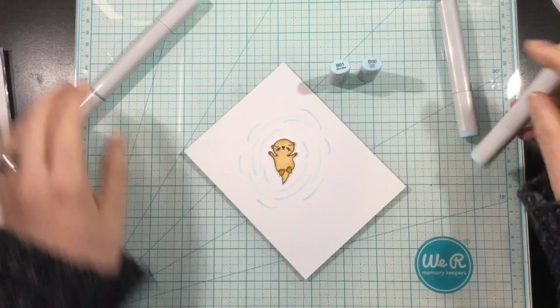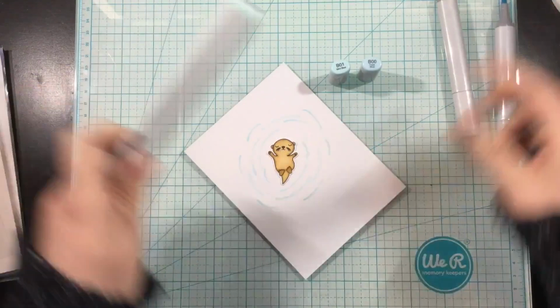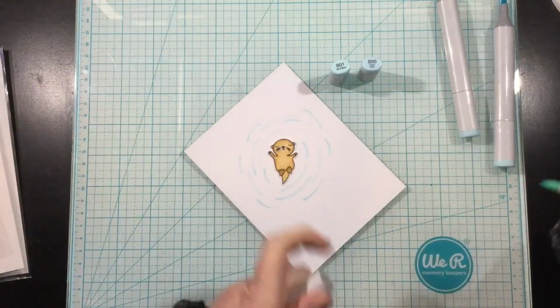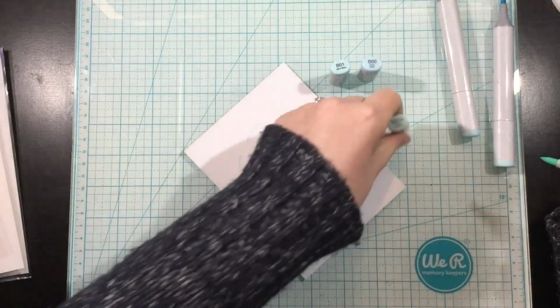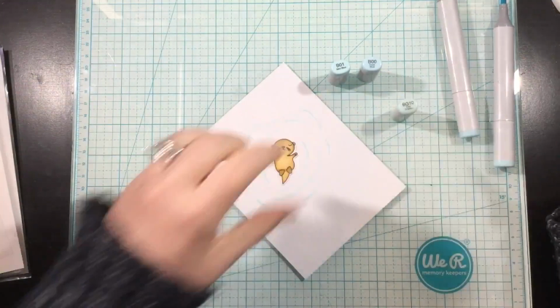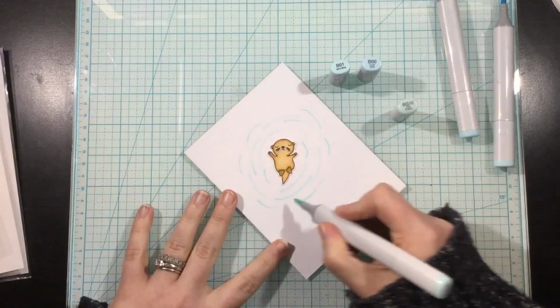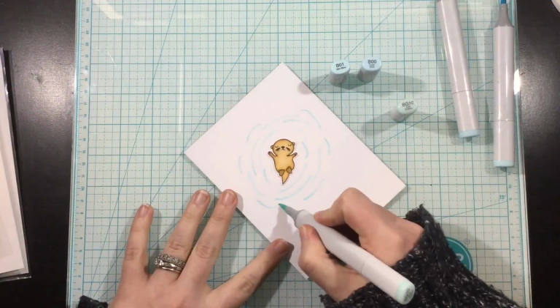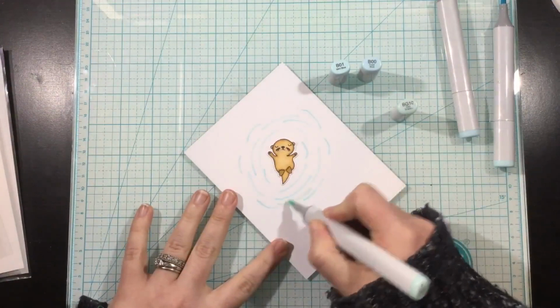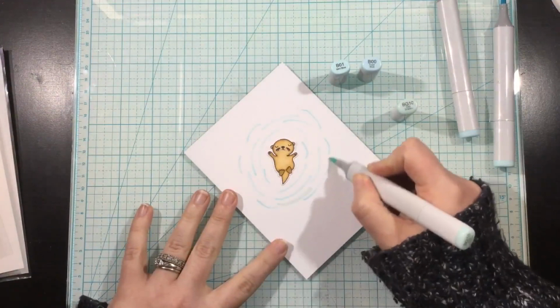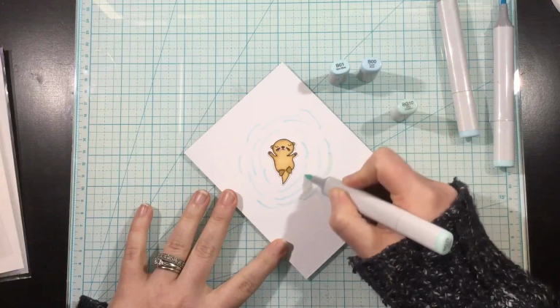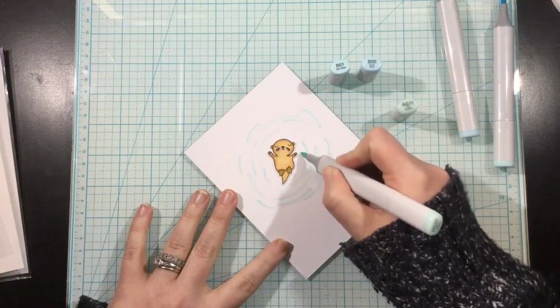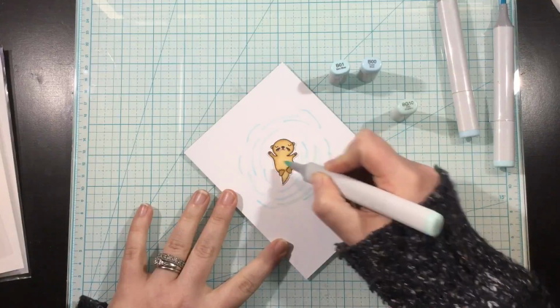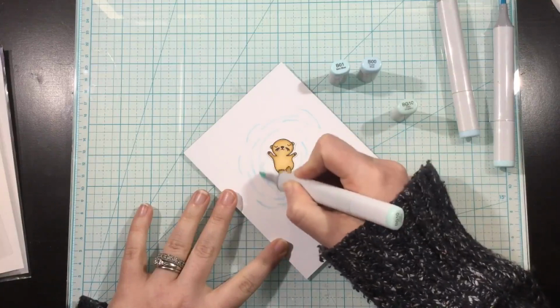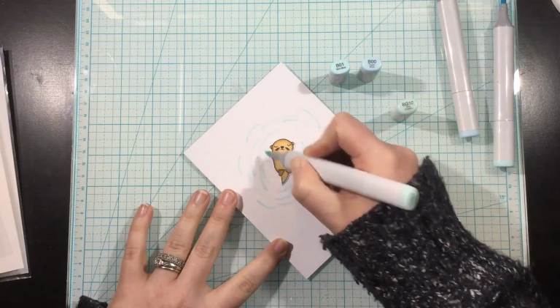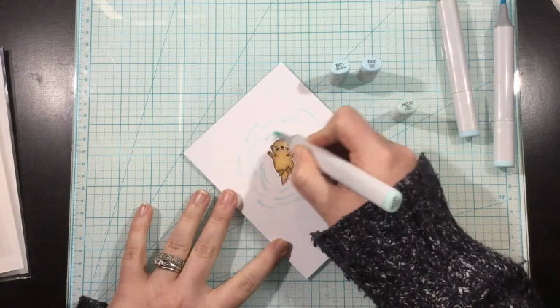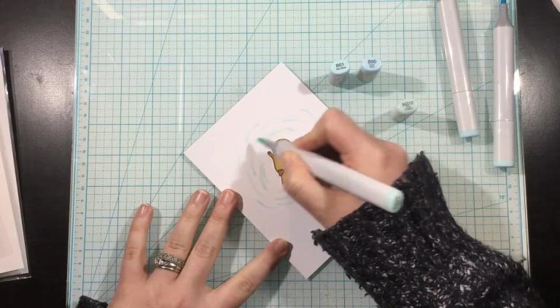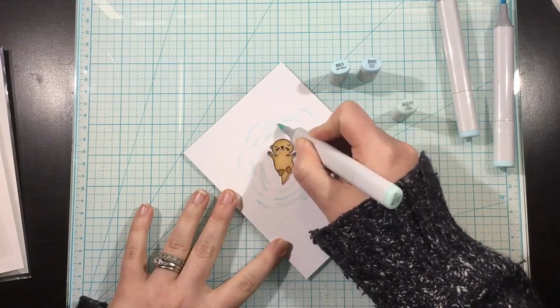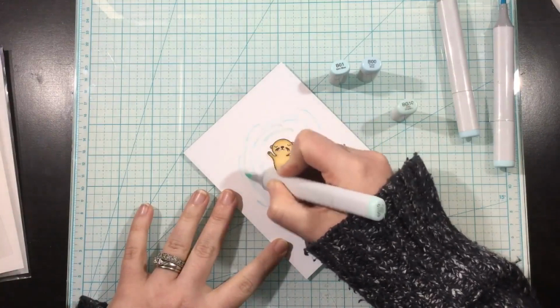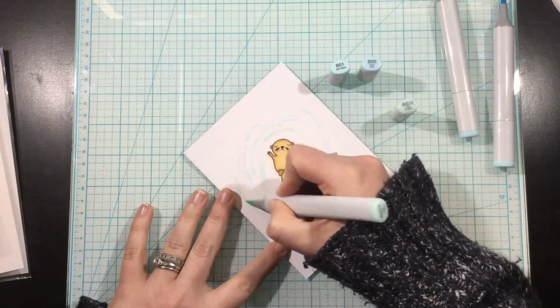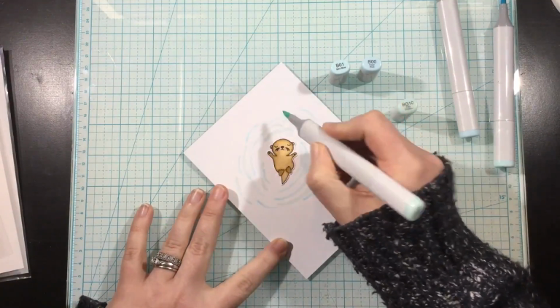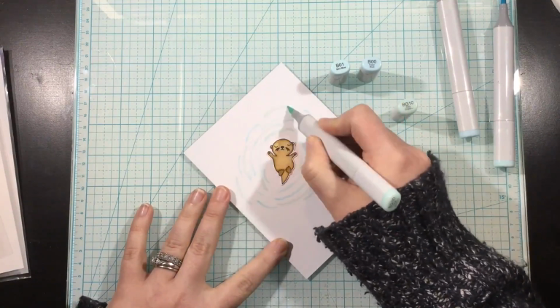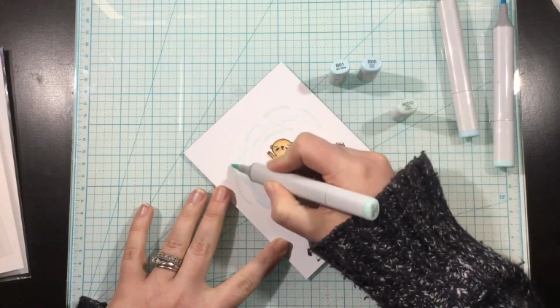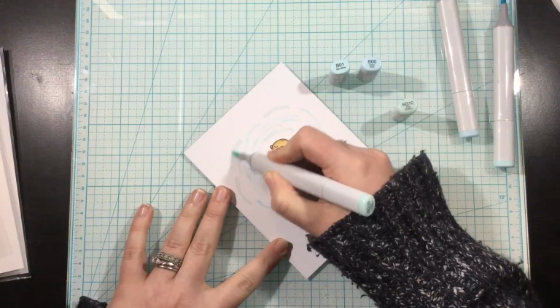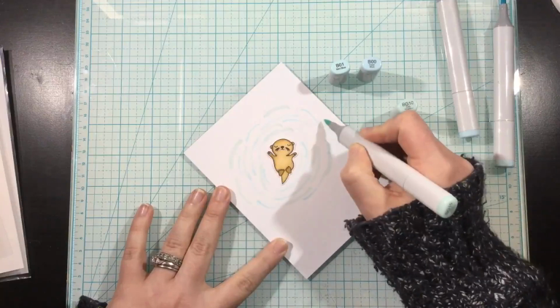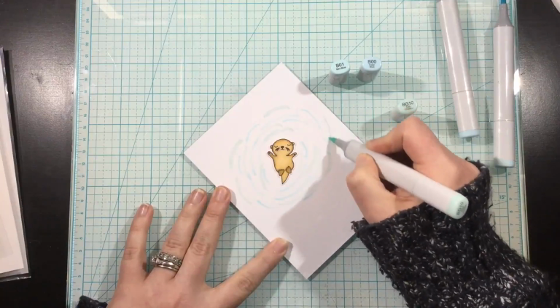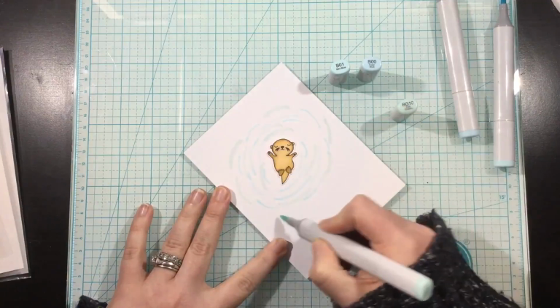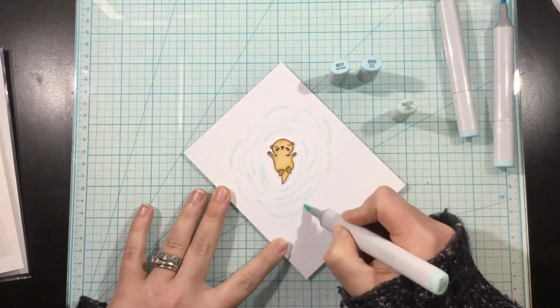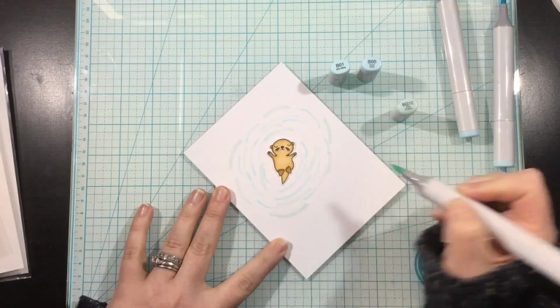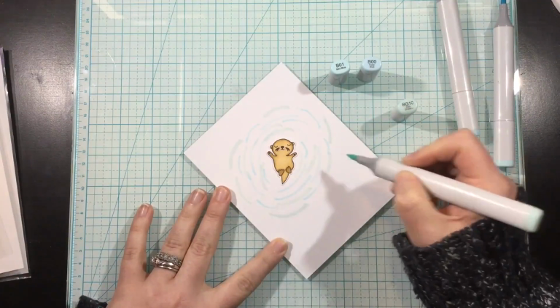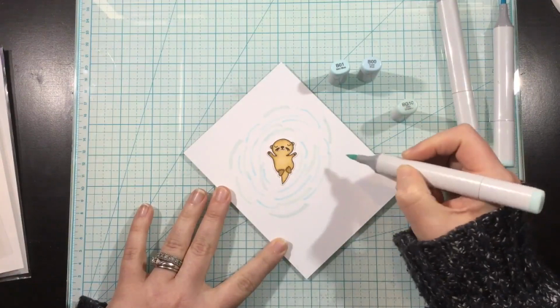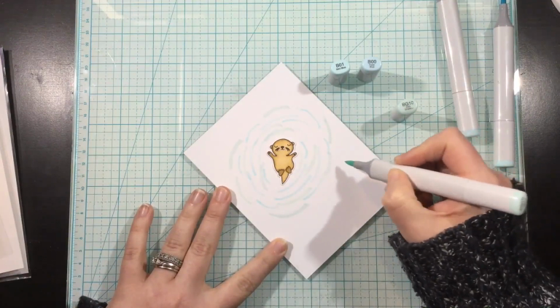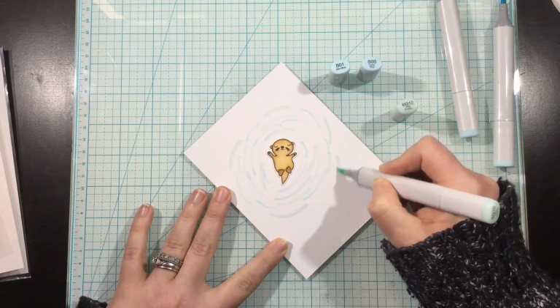I'm not going to draw the whole lake or pond or anything — it's just going to be the ripples, so it's very easy. If I can do it, you can do it, because I'm not good at freehand drawing.